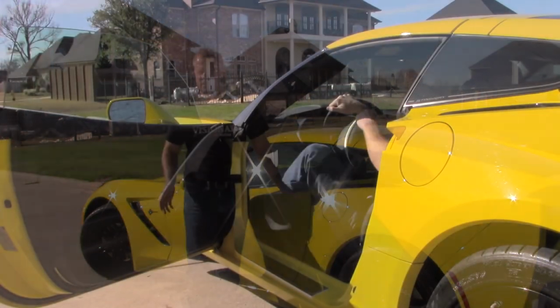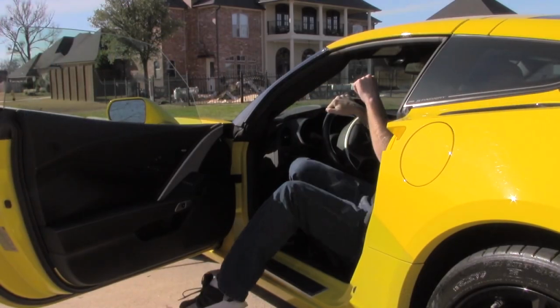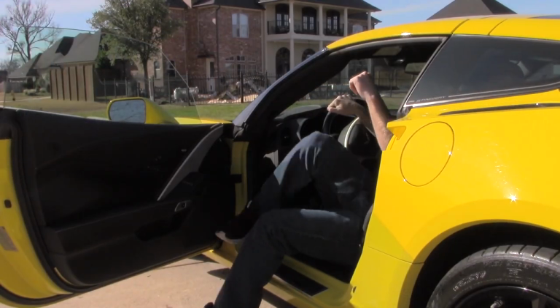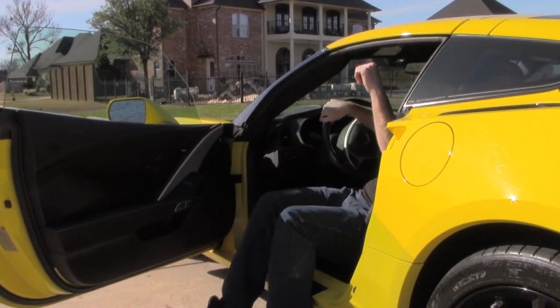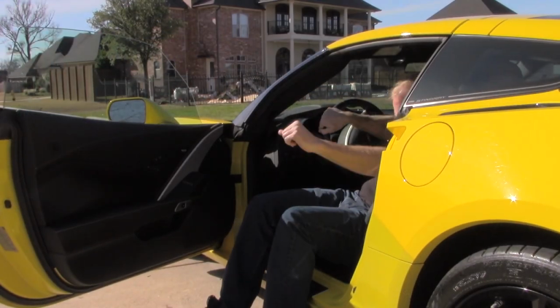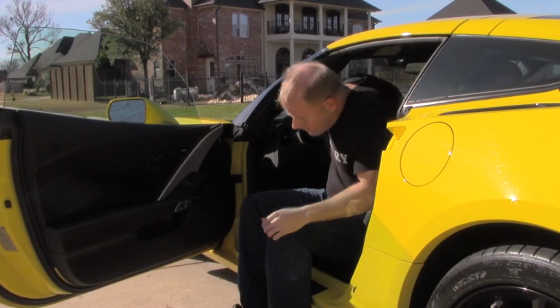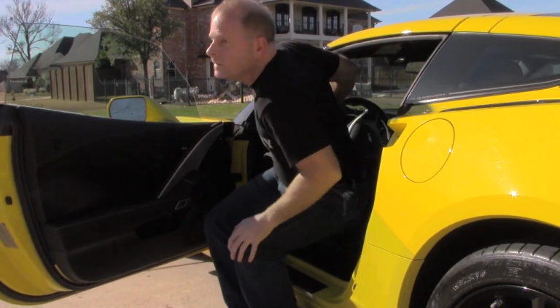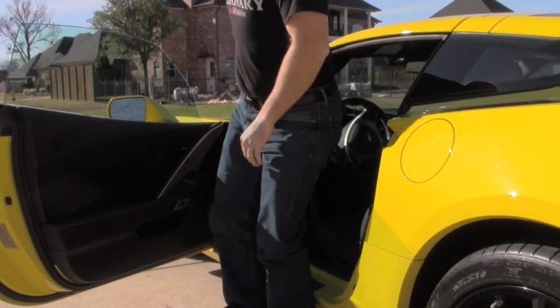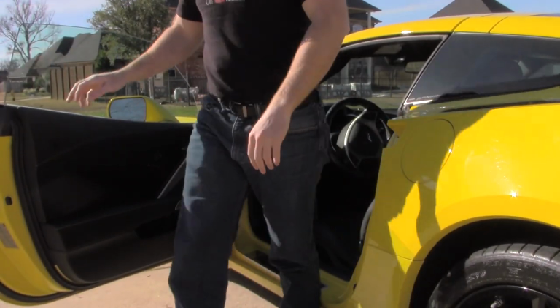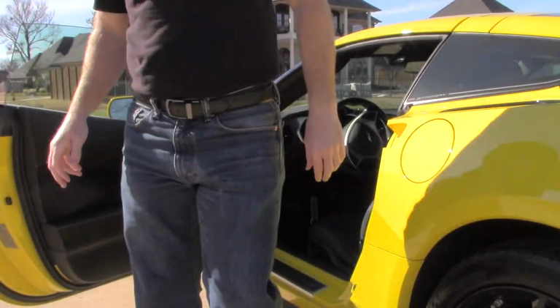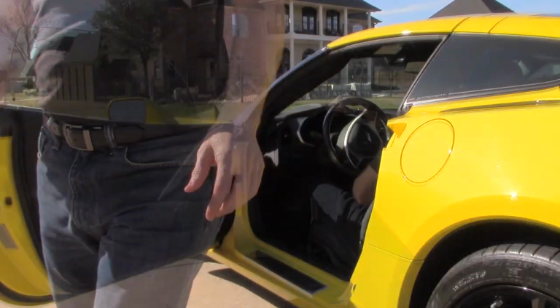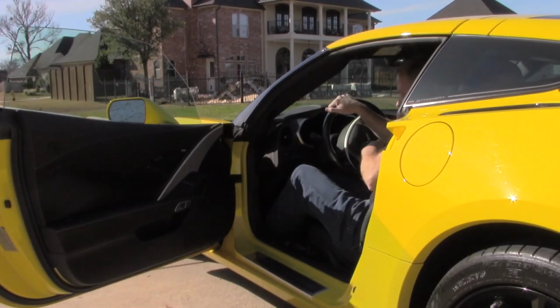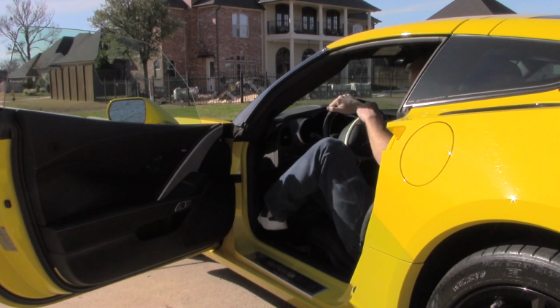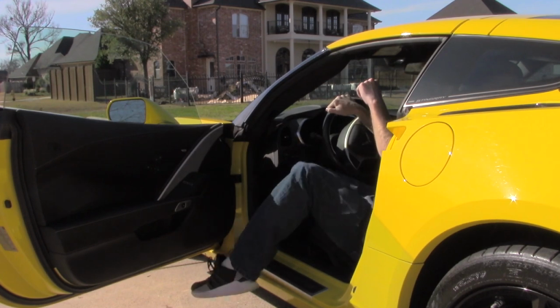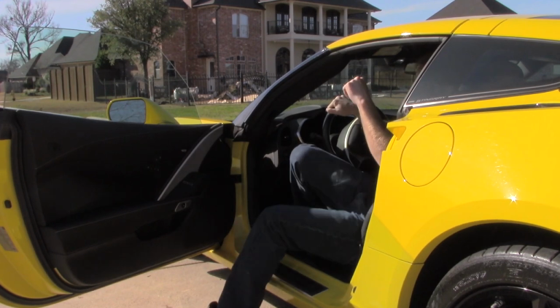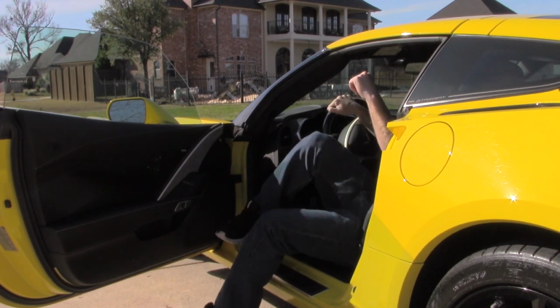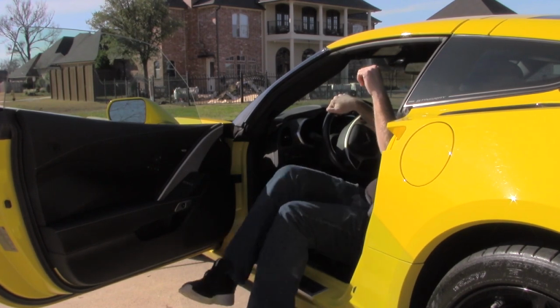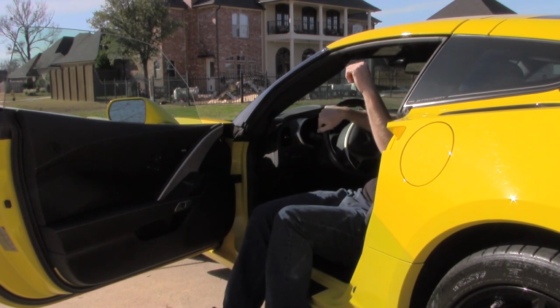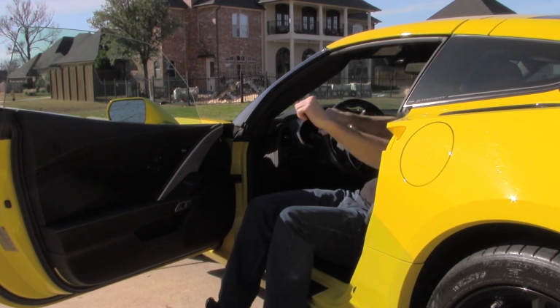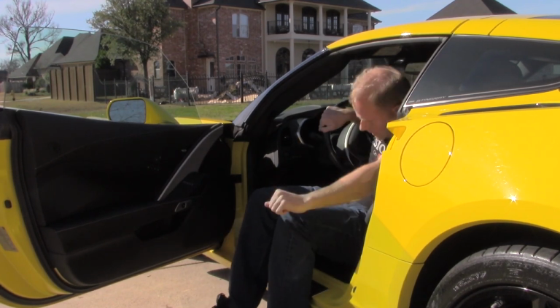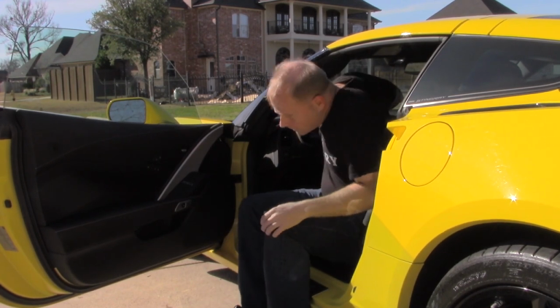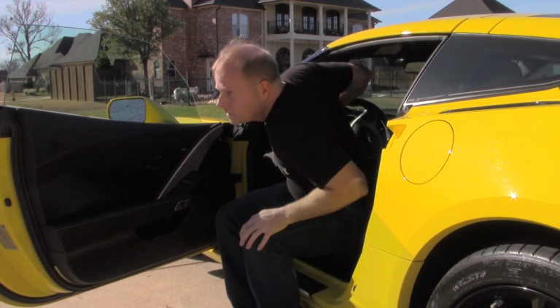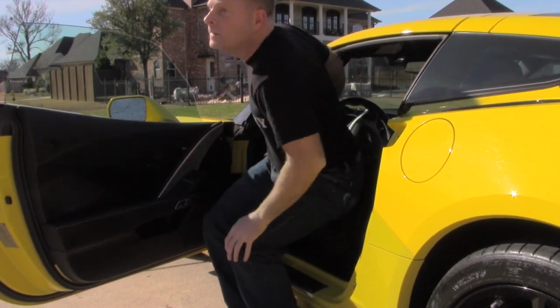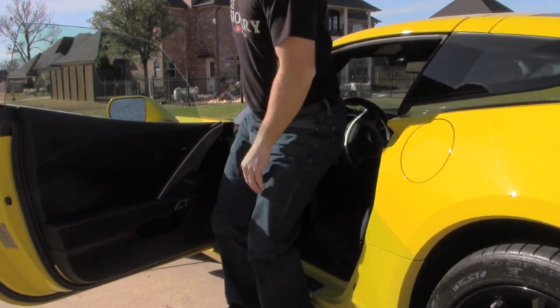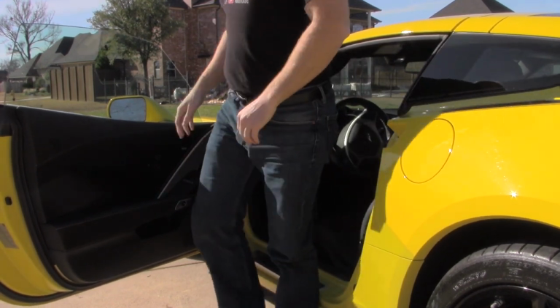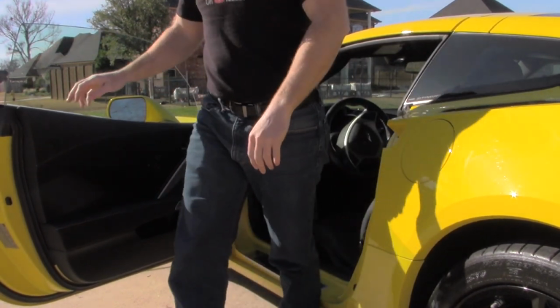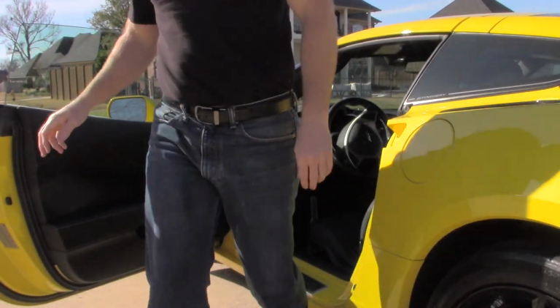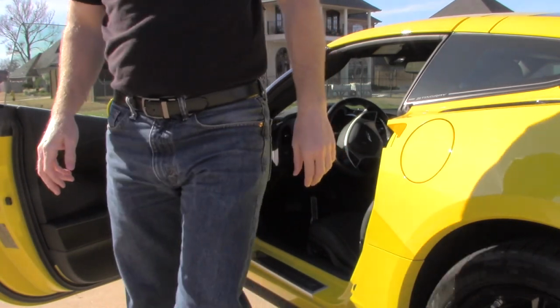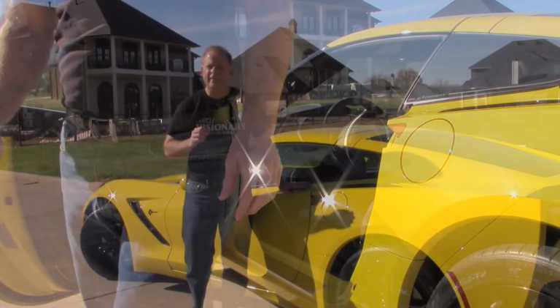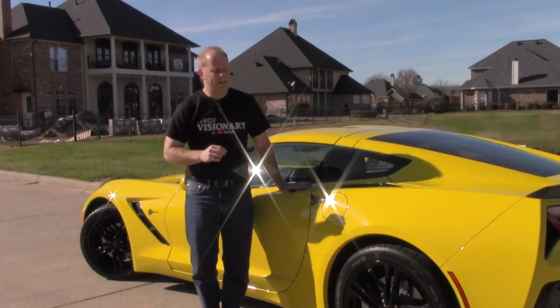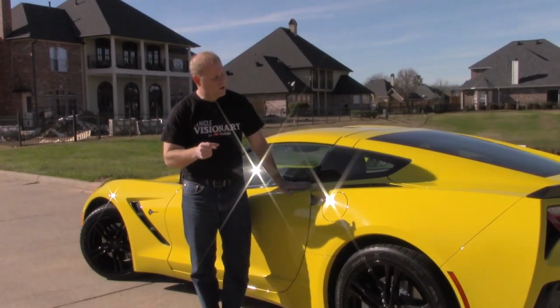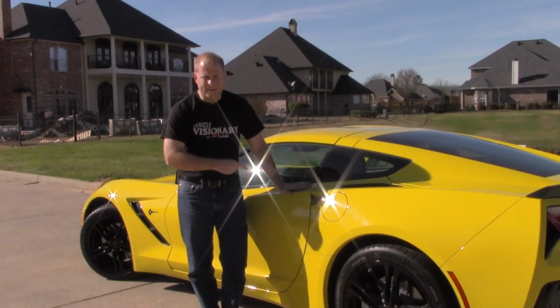Getting out, you just do it the opposite way. You're going to swing your legs back out and just literally stand straight up. You don't even hardly have to push yourself to do it. Anybody can do this and it makes getting in and out of any car like this Corvette, or anything that's really low to the ground, a whole lot easier.